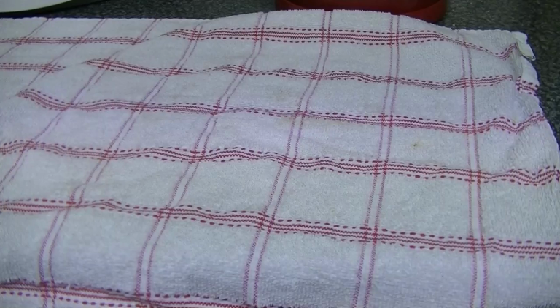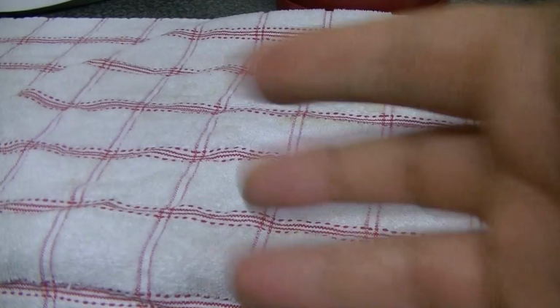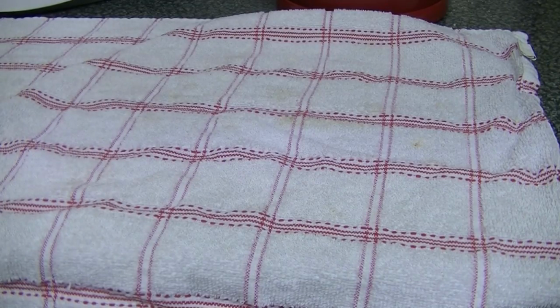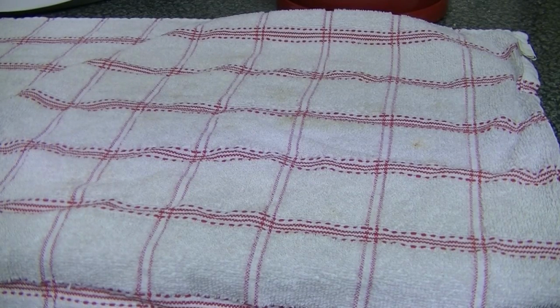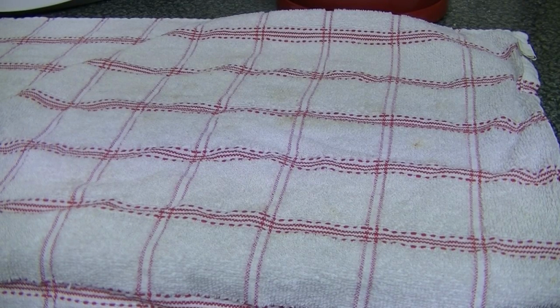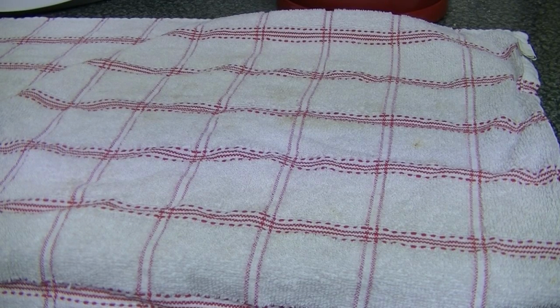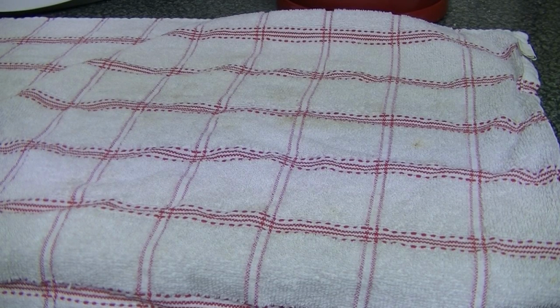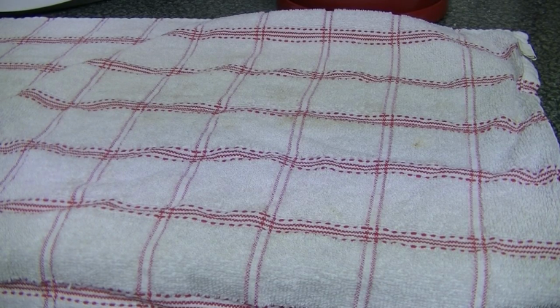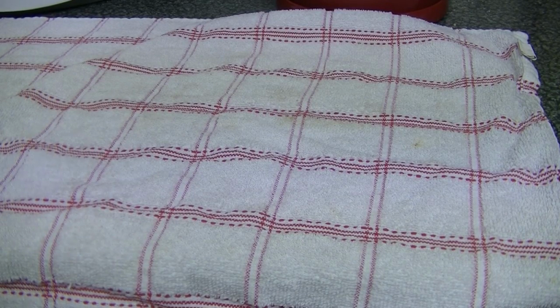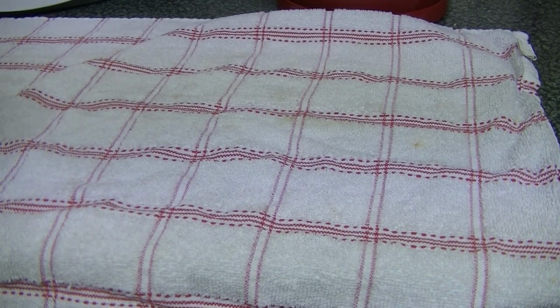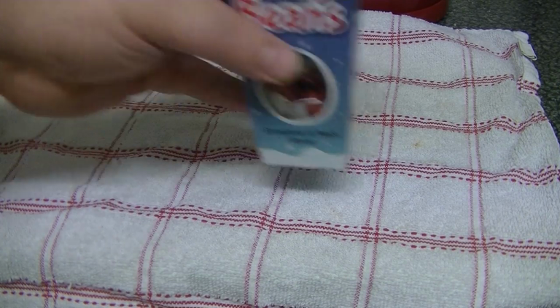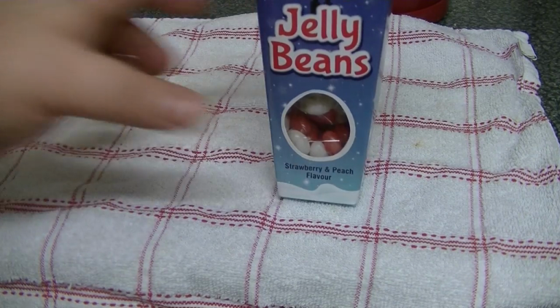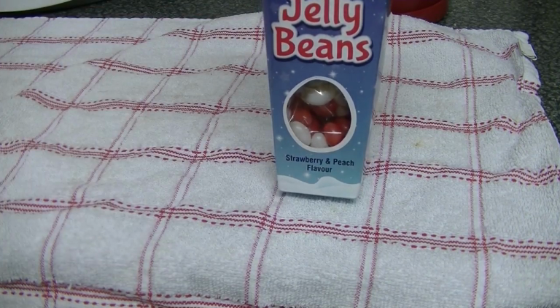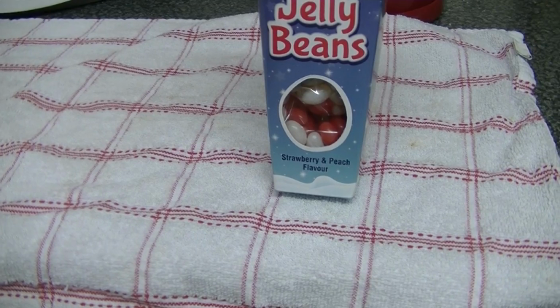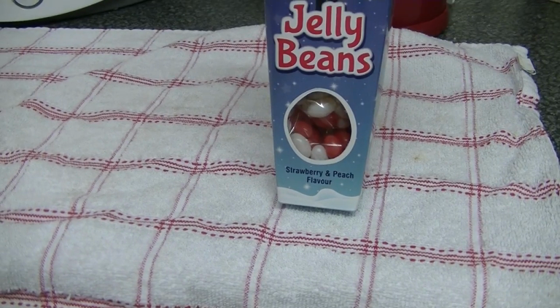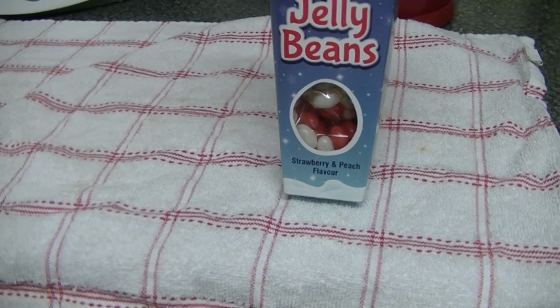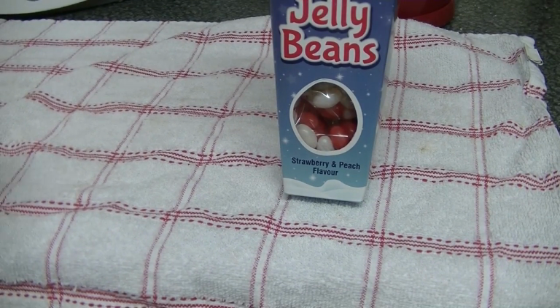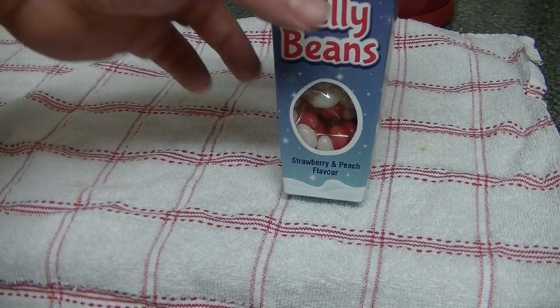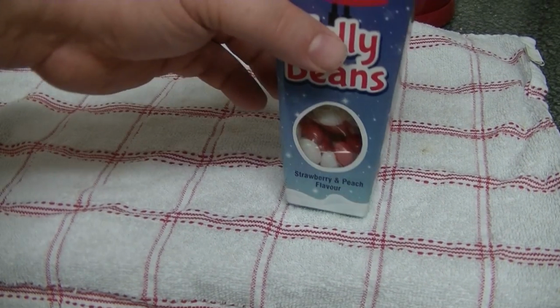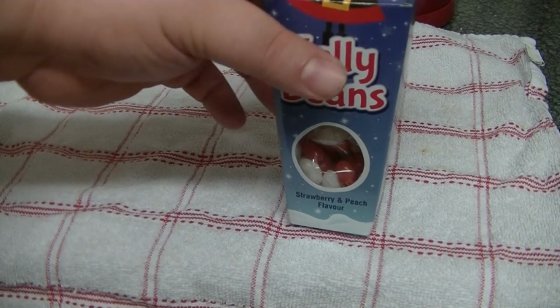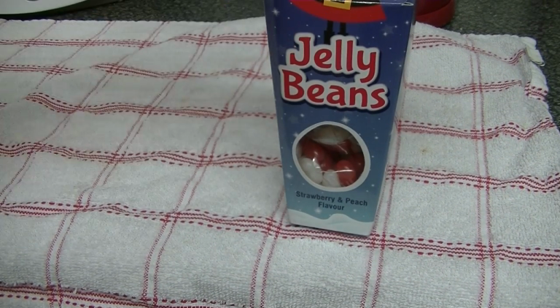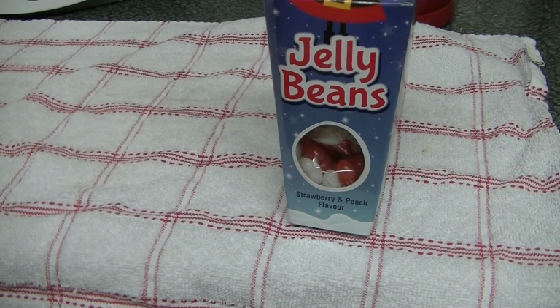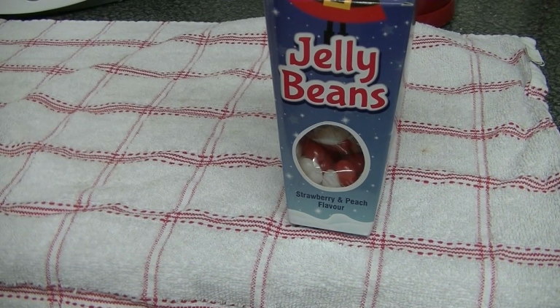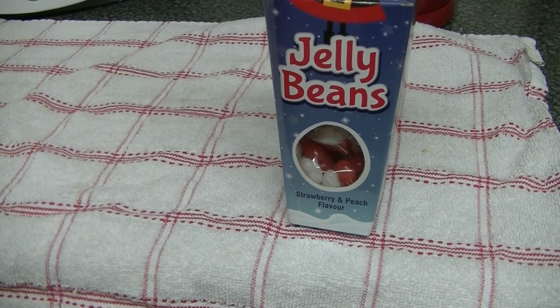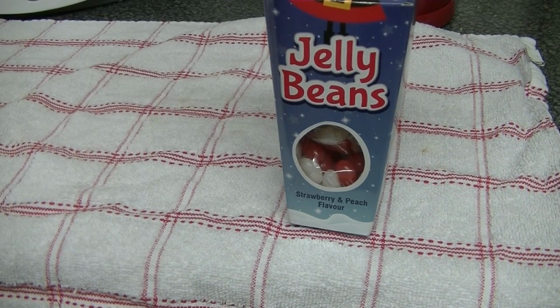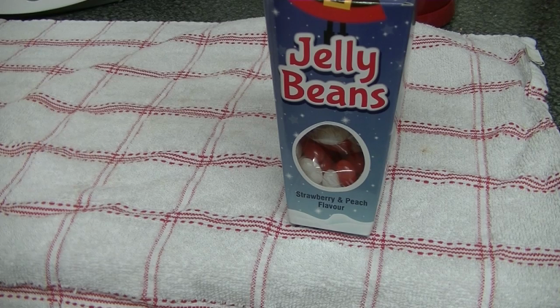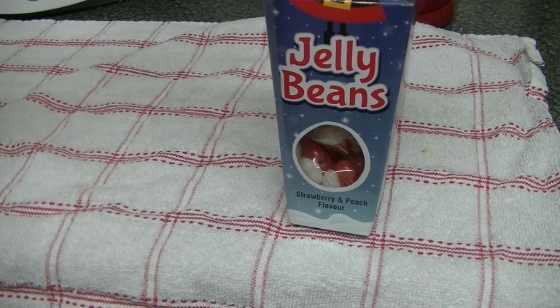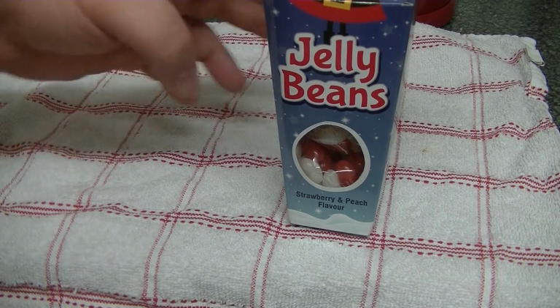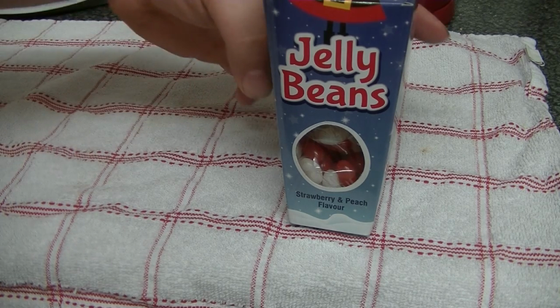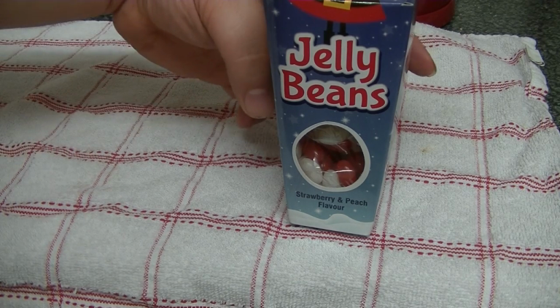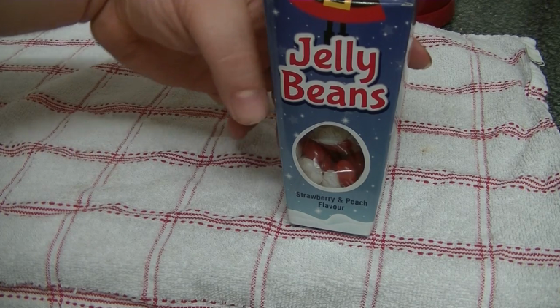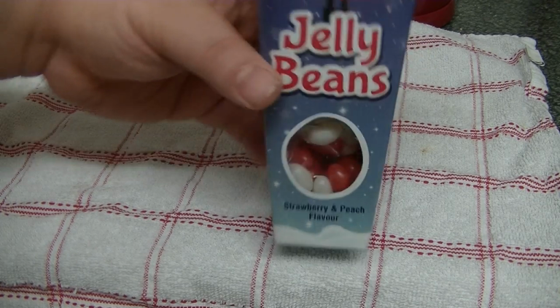Hi folks, welcome to another edition of Cheap Munch. Today I've got for you these, because all the cheap shops have started getting in the Christmasy type stuff now.